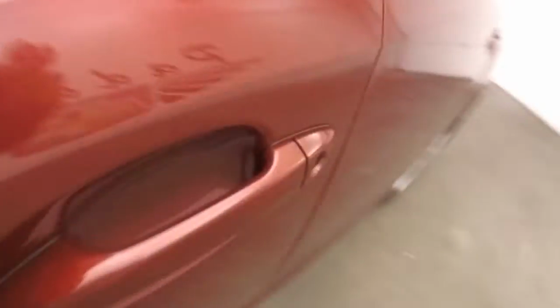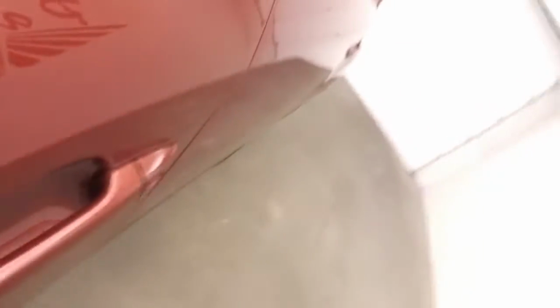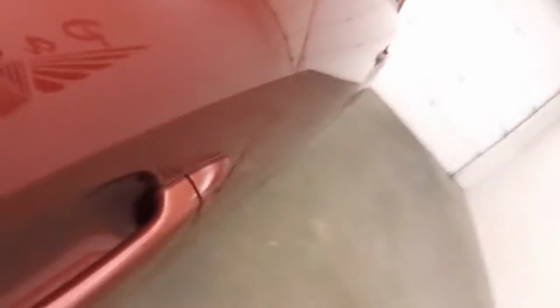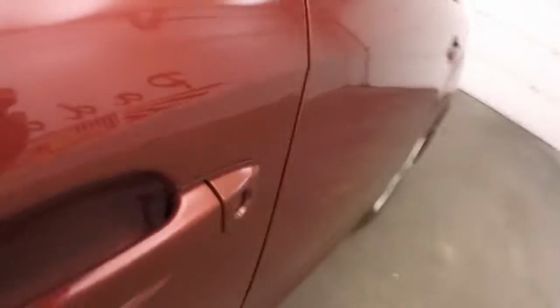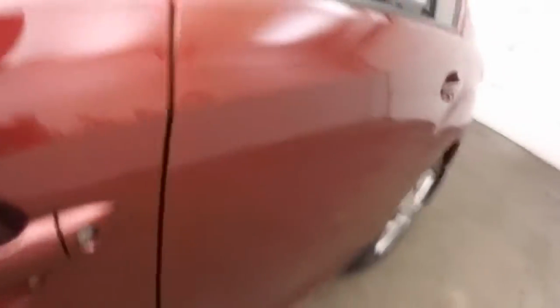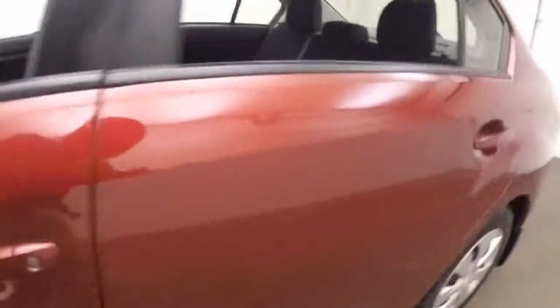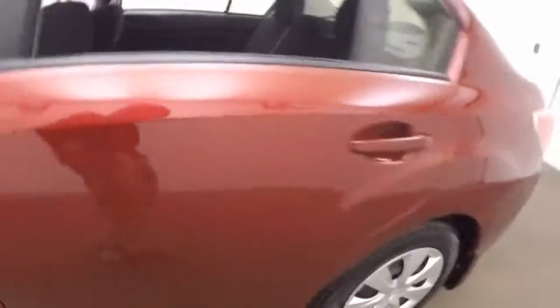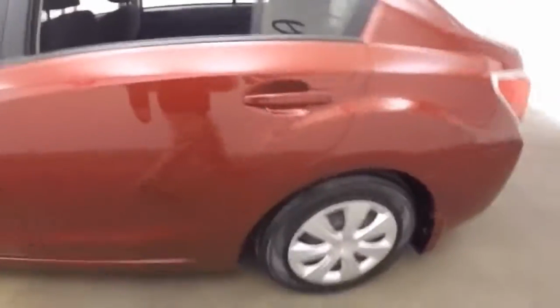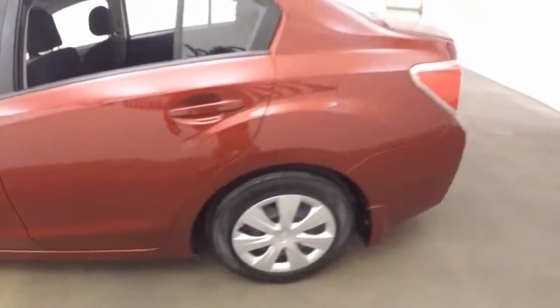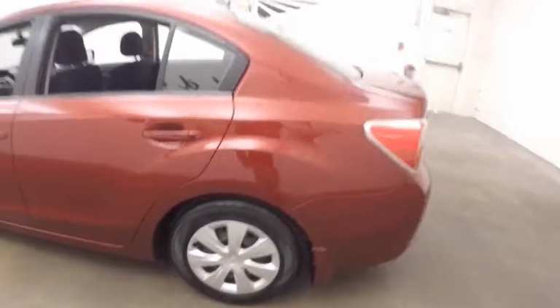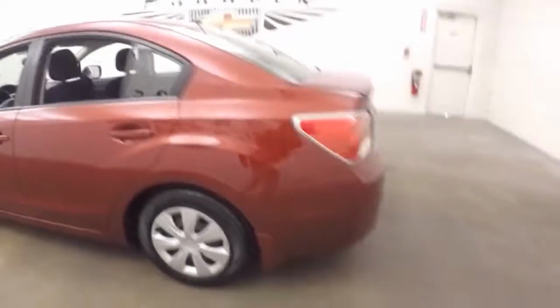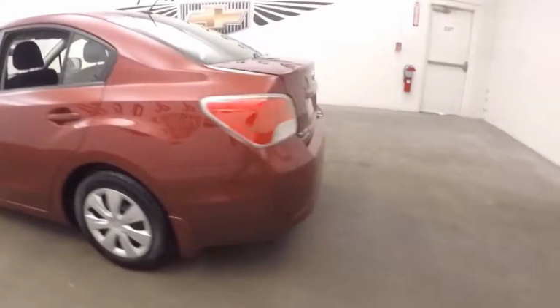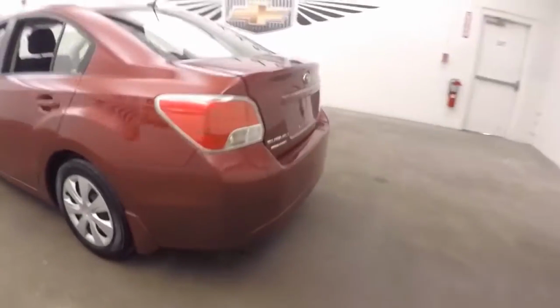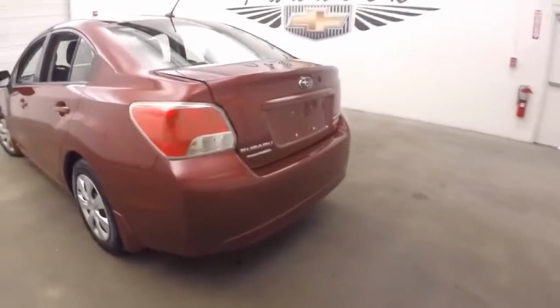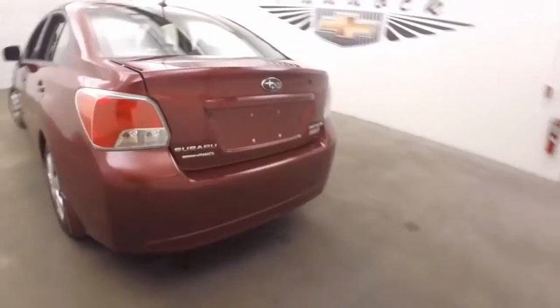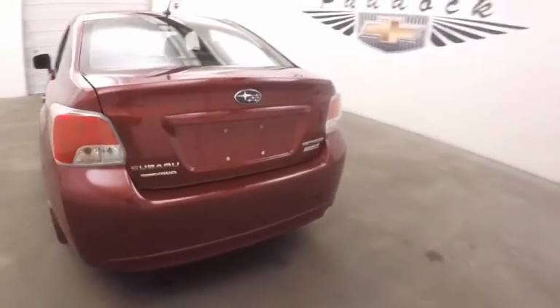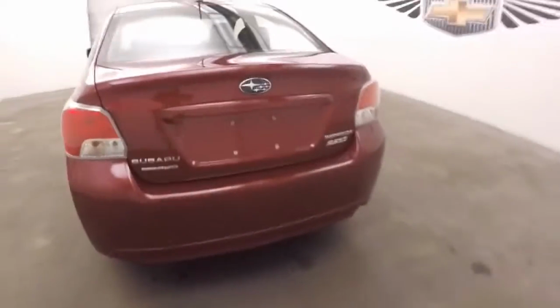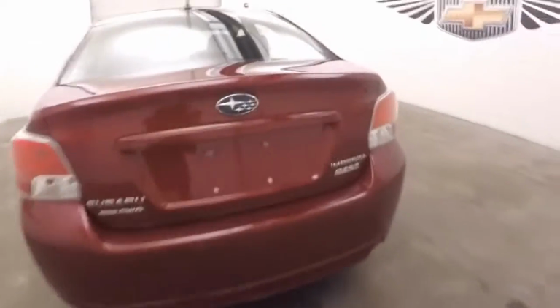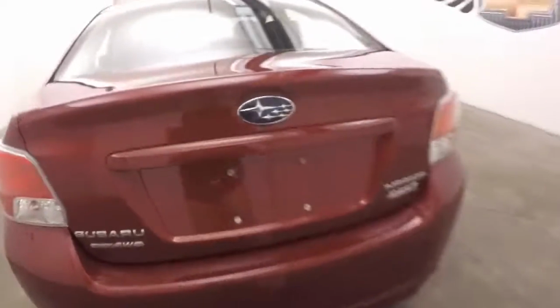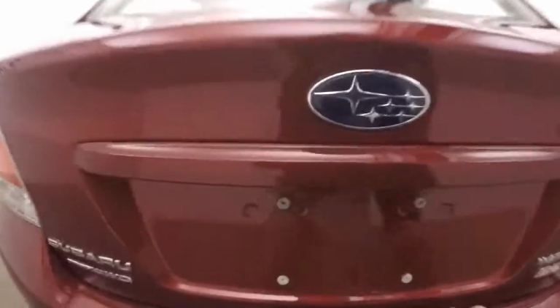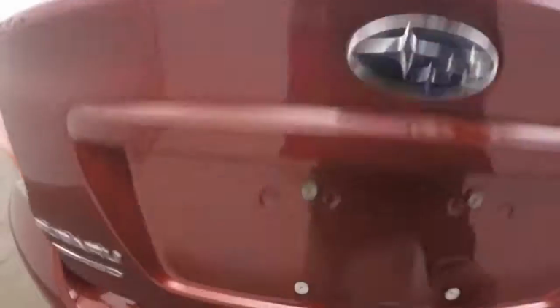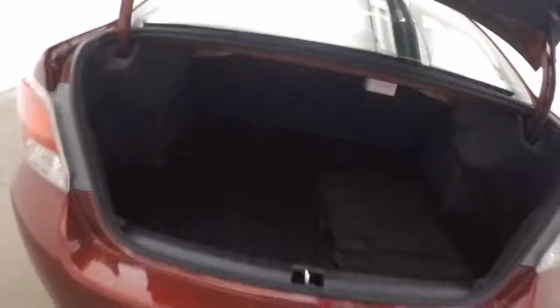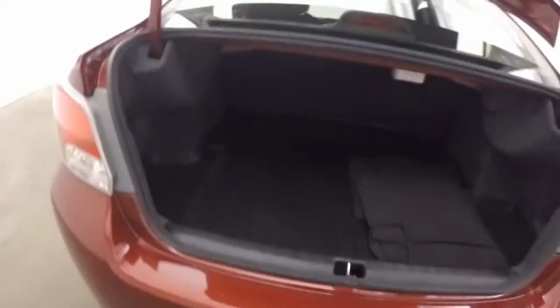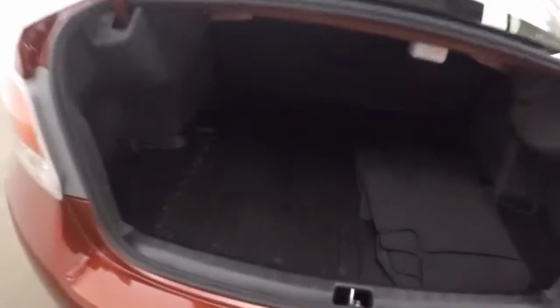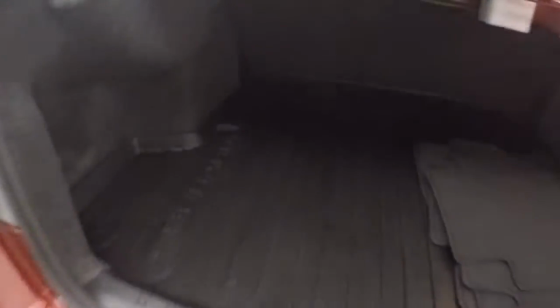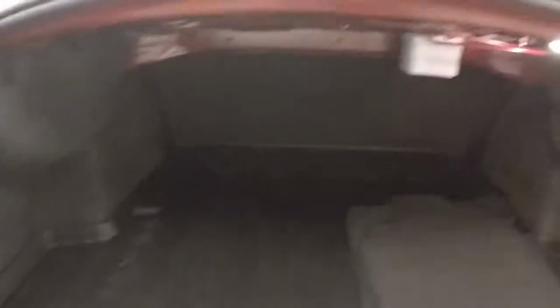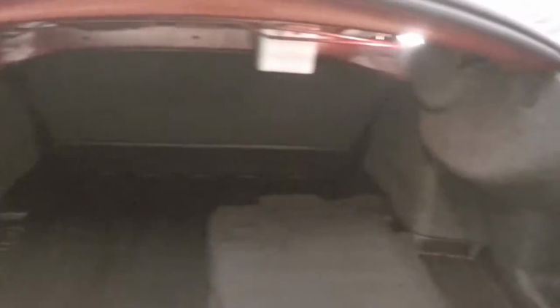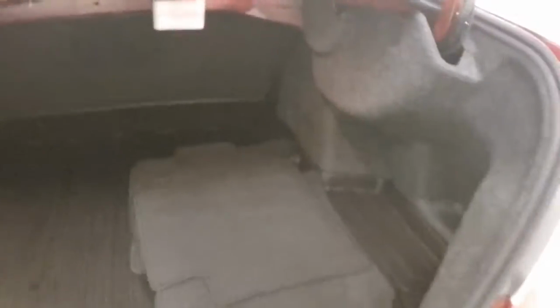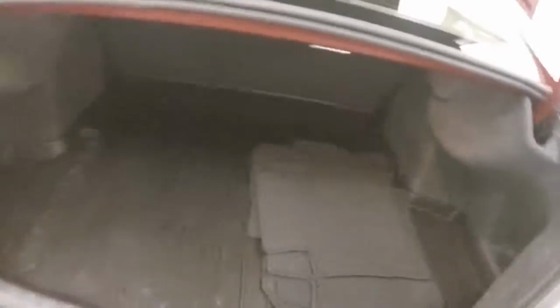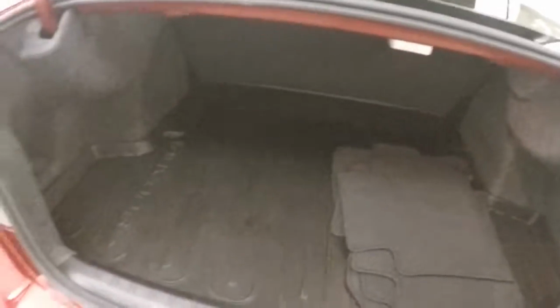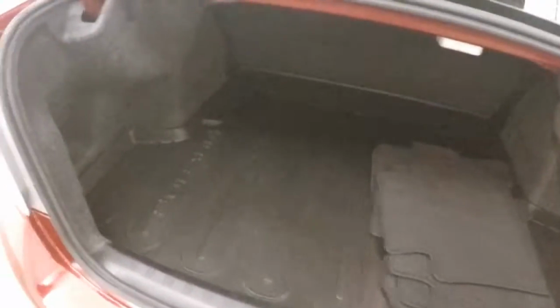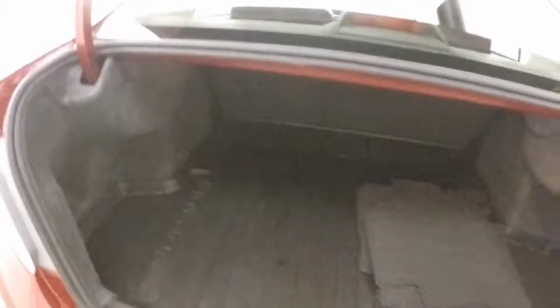Go ahead and pop the trunk. This car is in great shape. And because it's a Subaru, it is all wheel drive. Nice large trunk, easy access, nice and low.